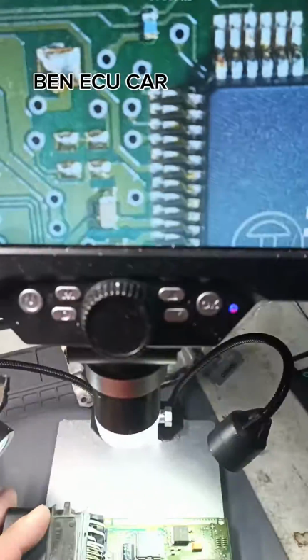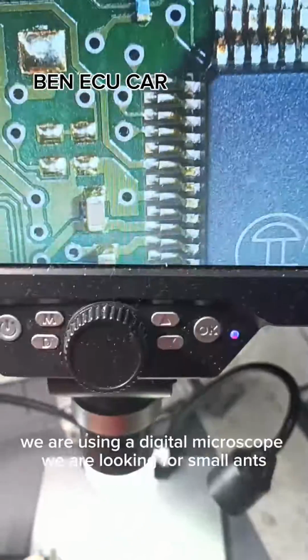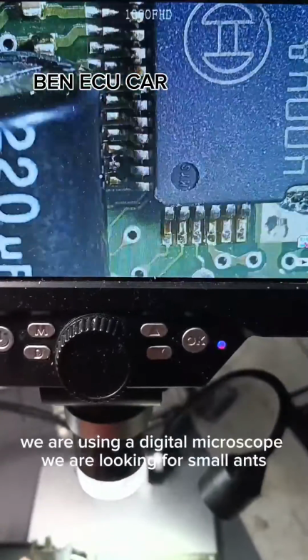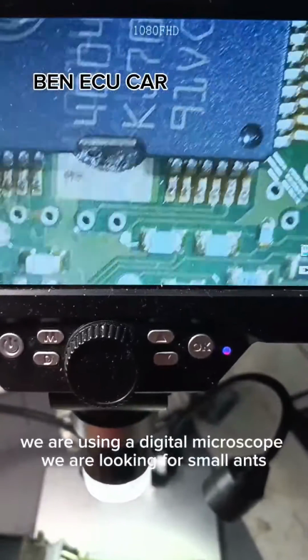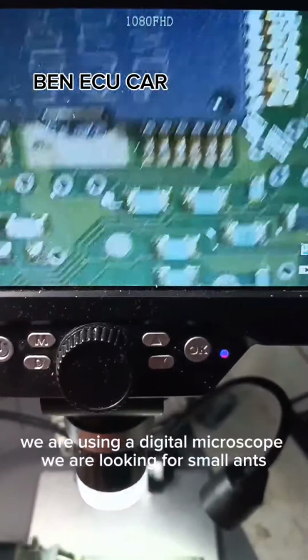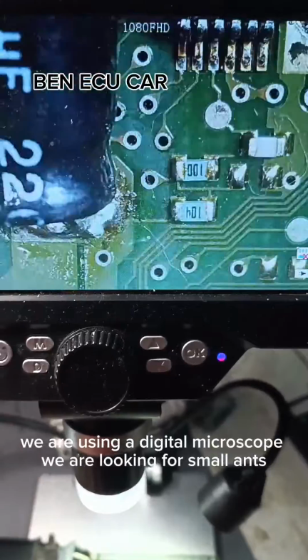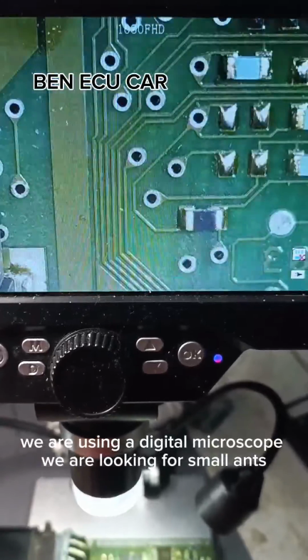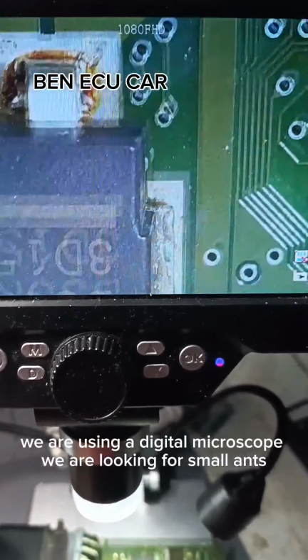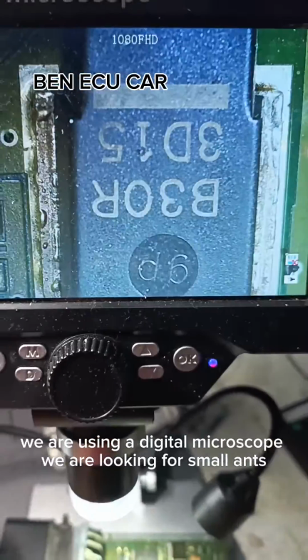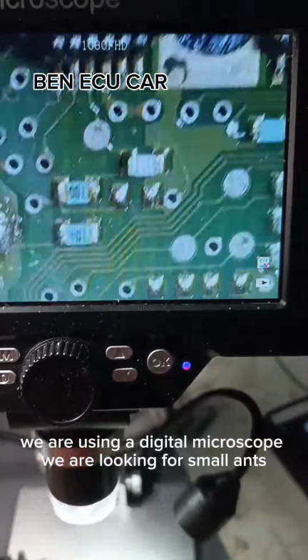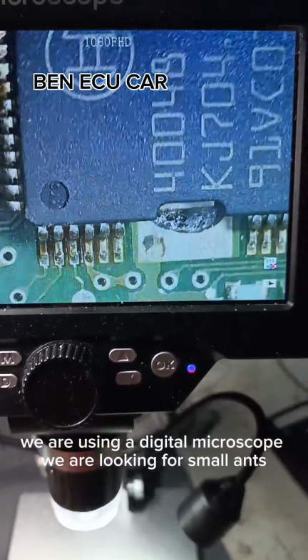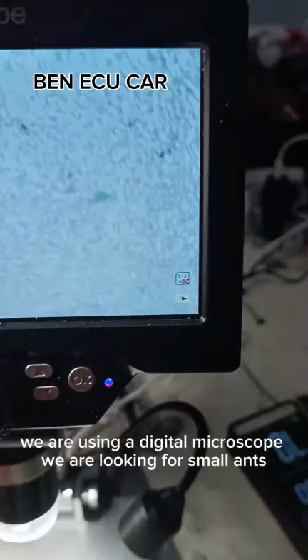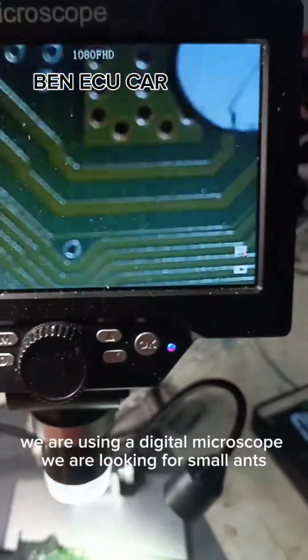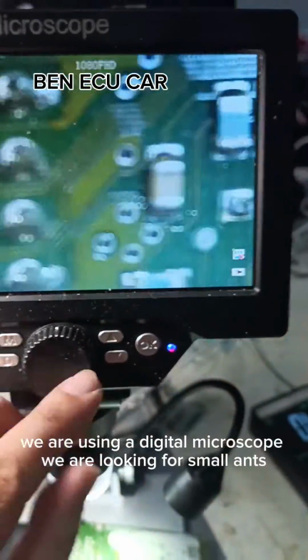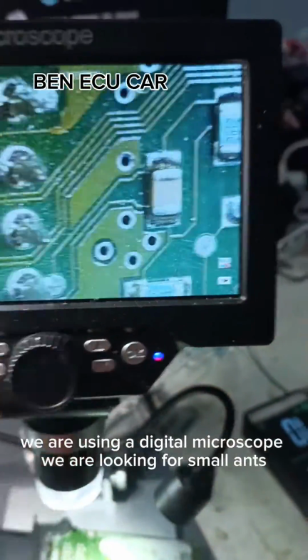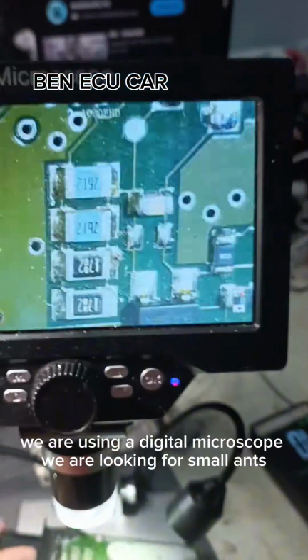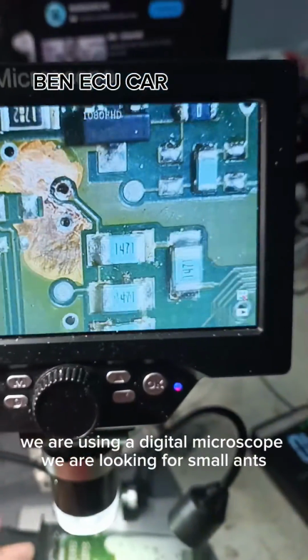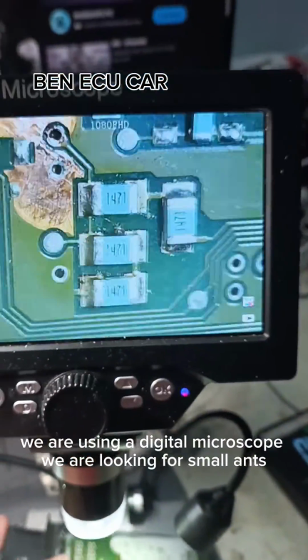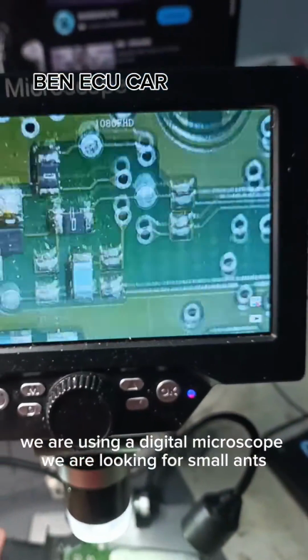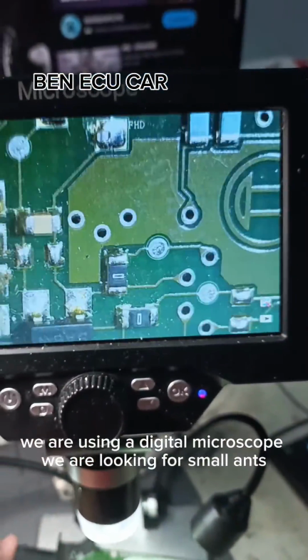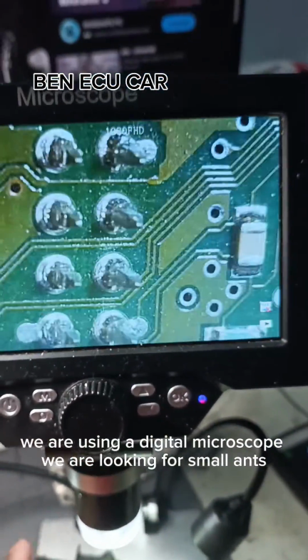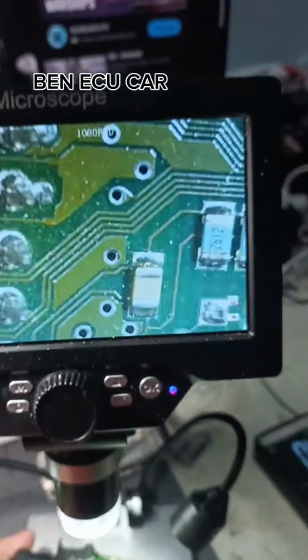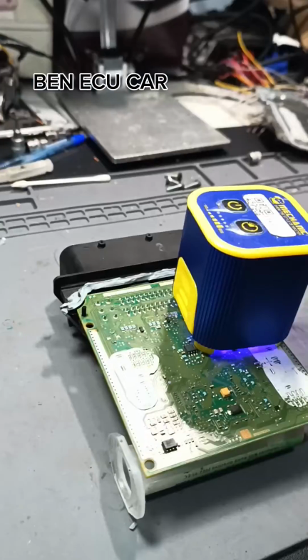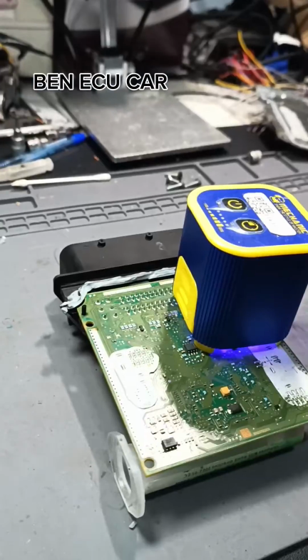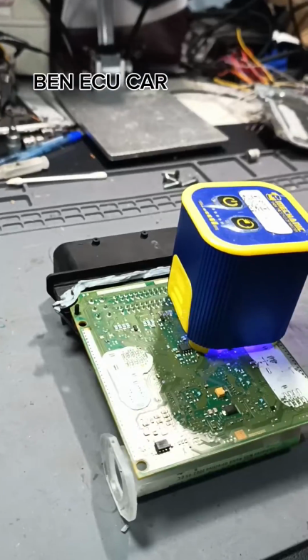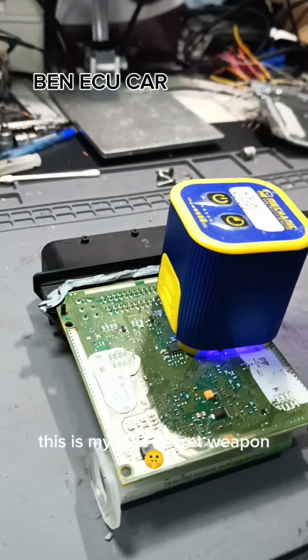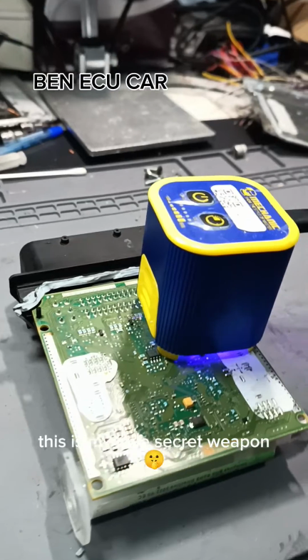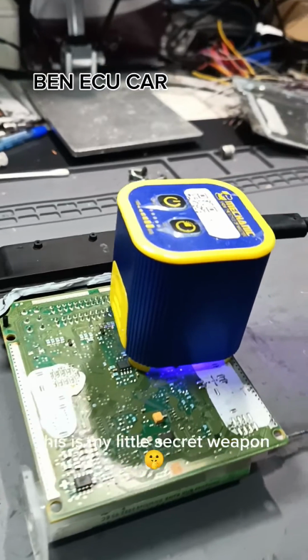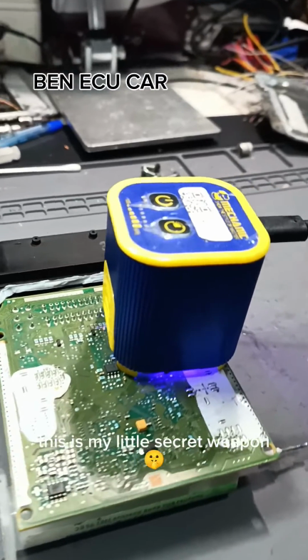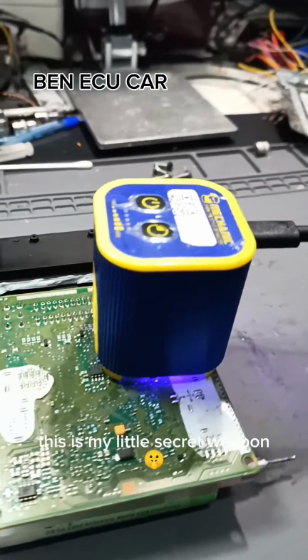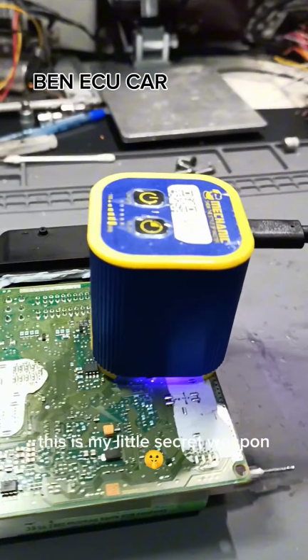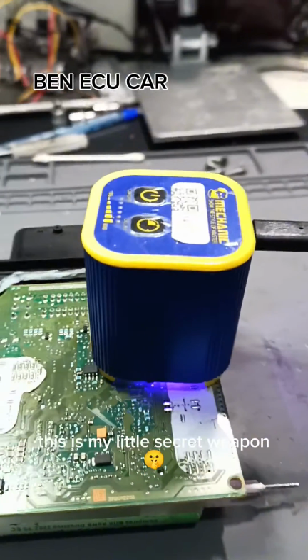We are using a digital microscope. We are looking for small details. This is my little secret weapon.